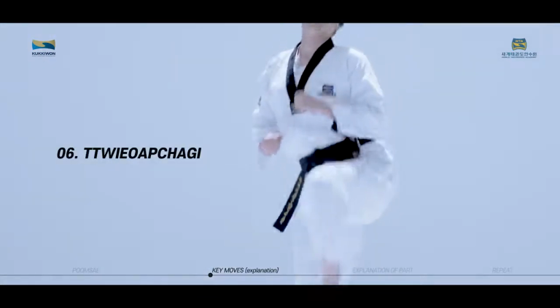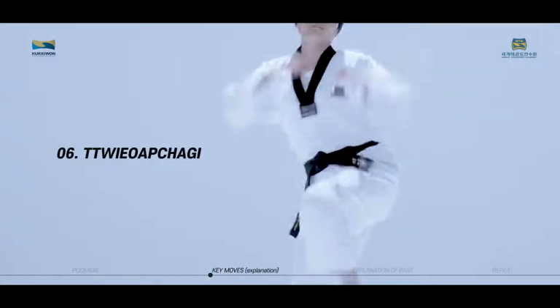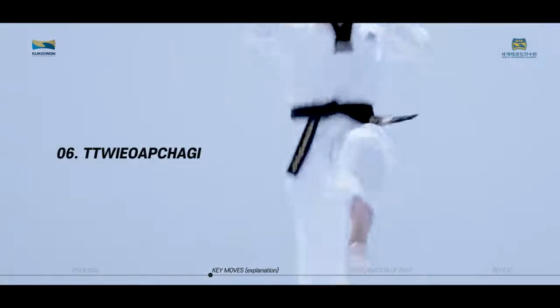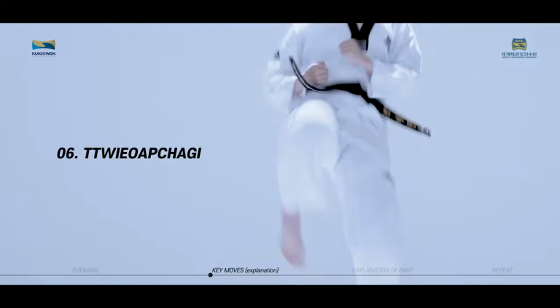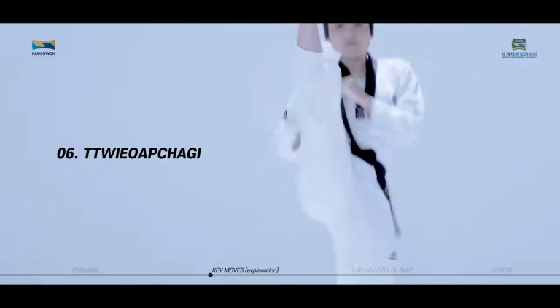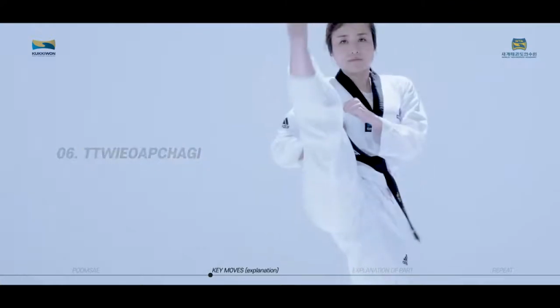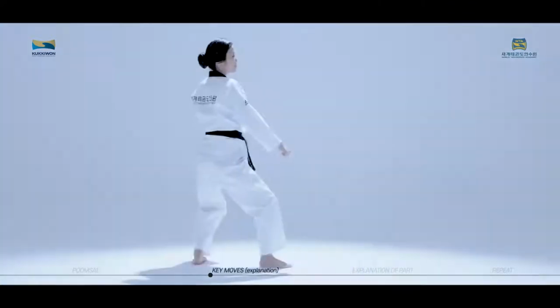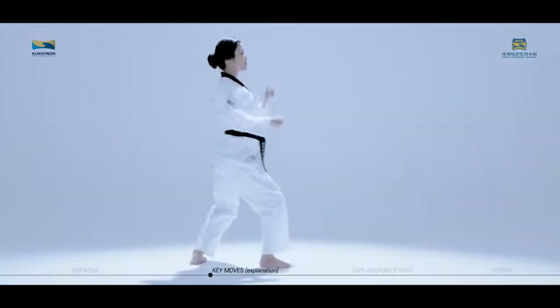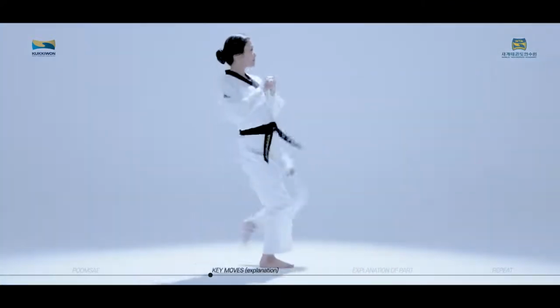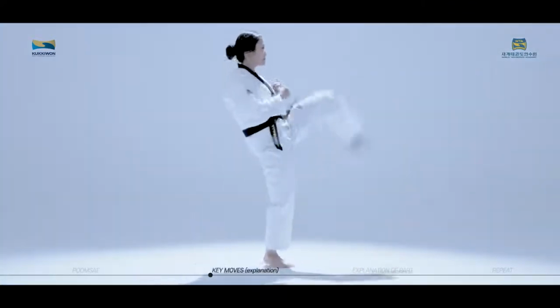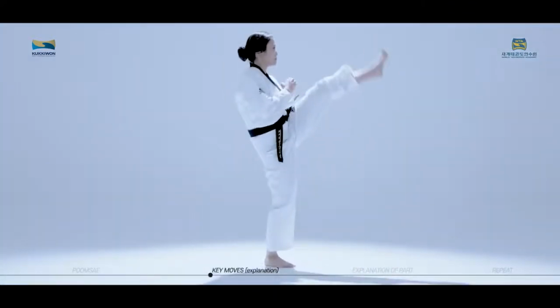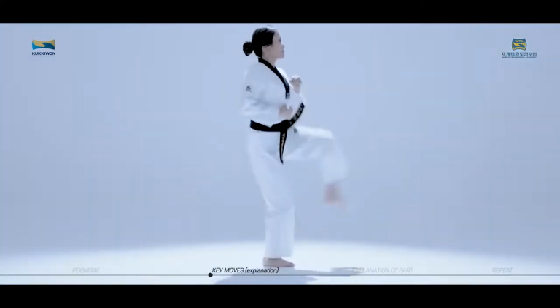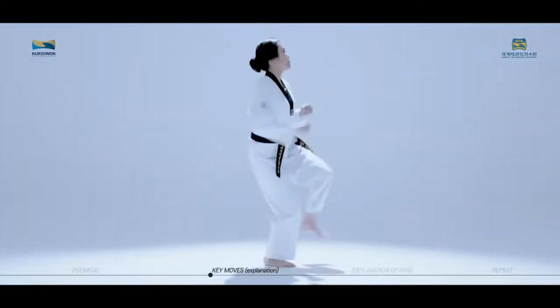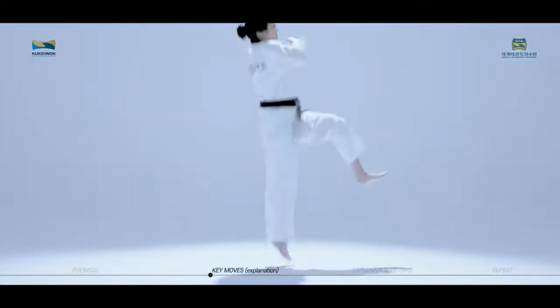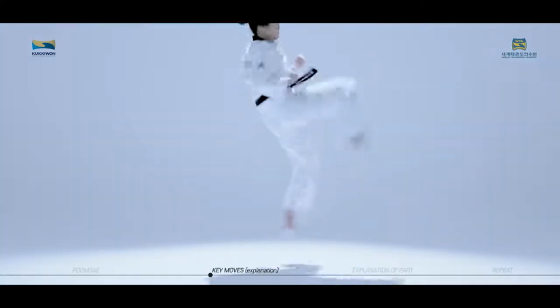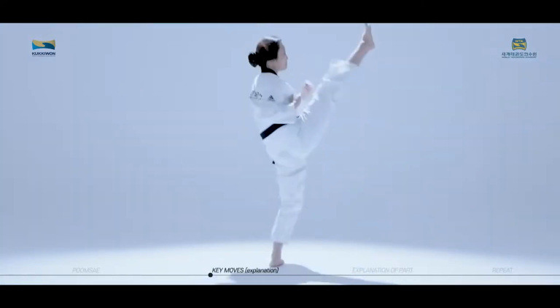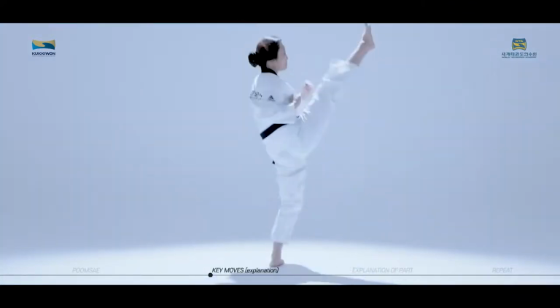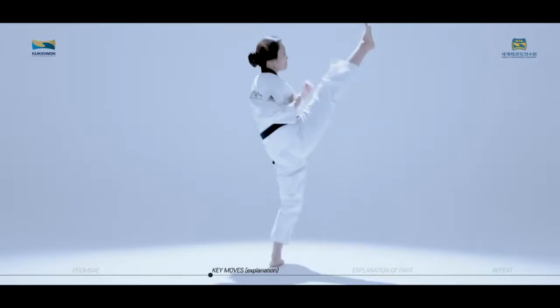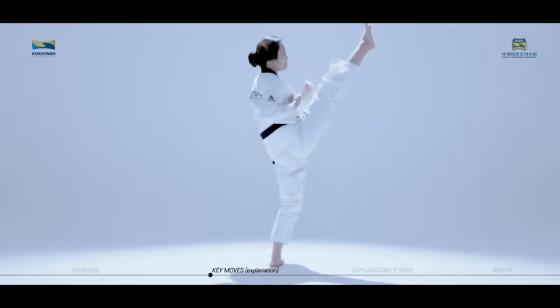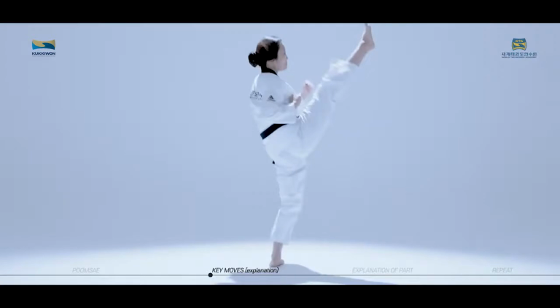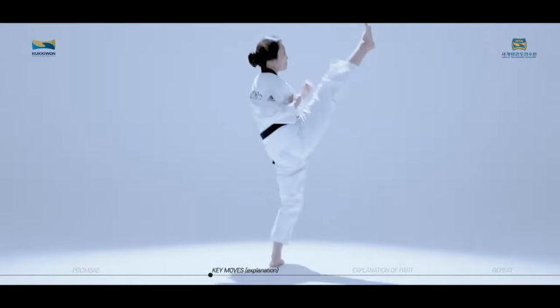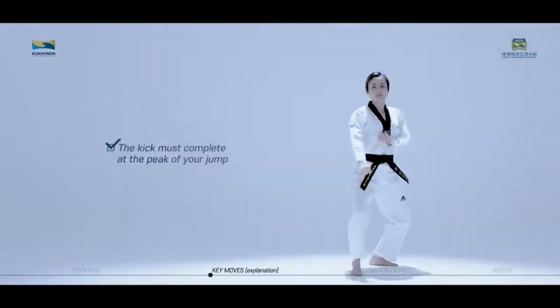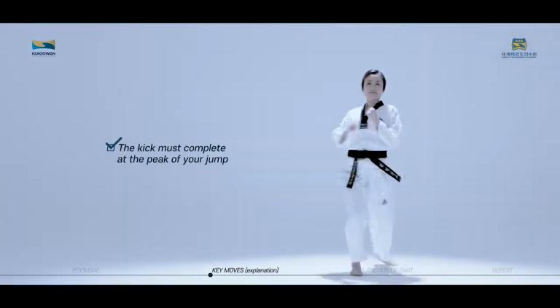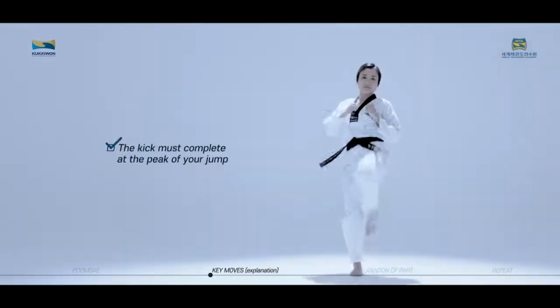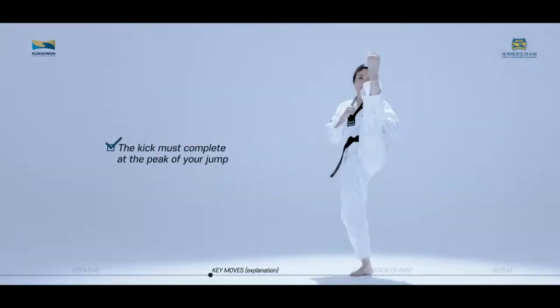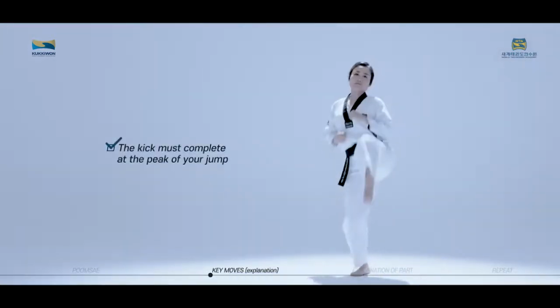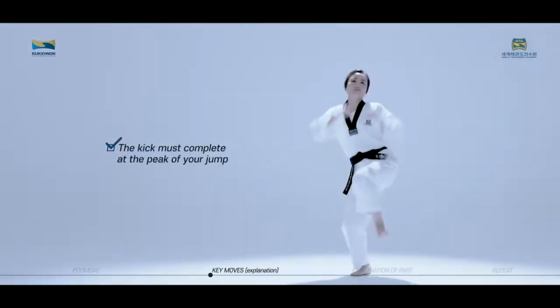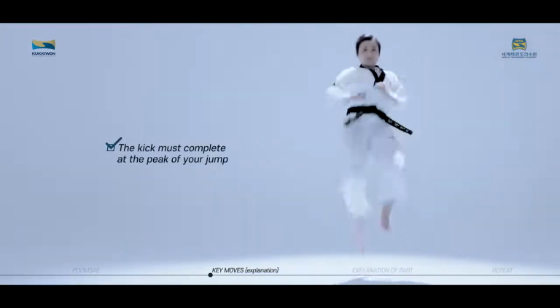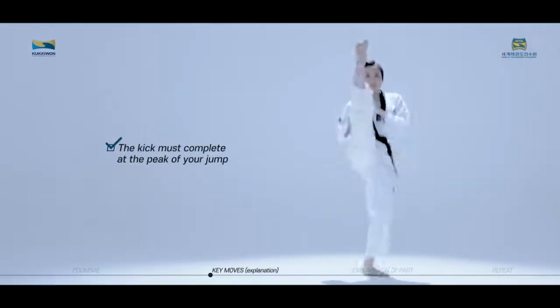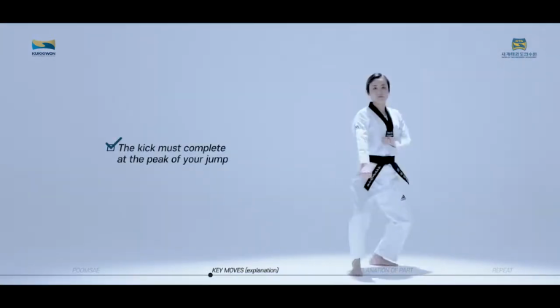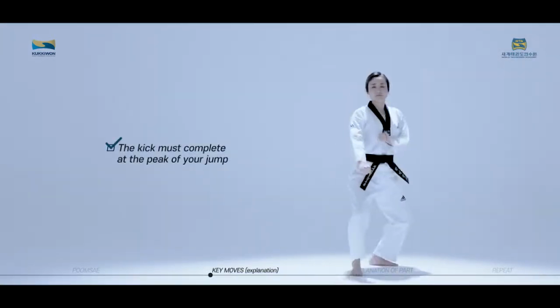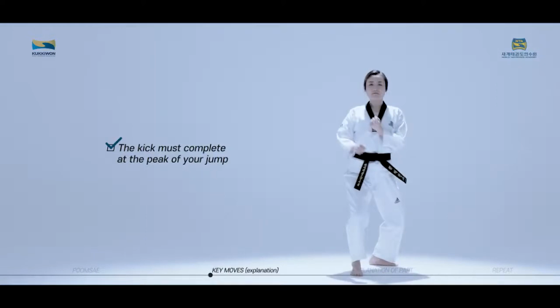Dio Aptagi is a technique used to jump and perform Aptagi mid-air. The kick must complete at the peak of your jump.